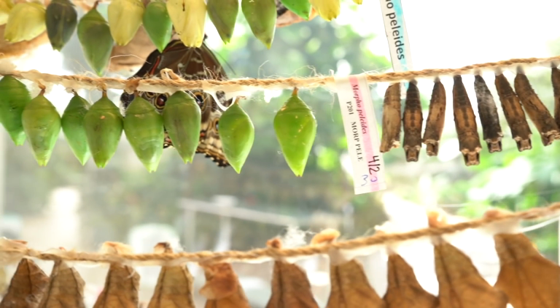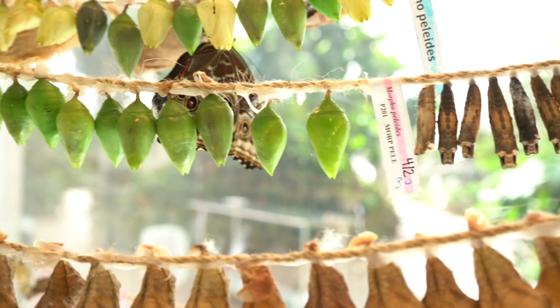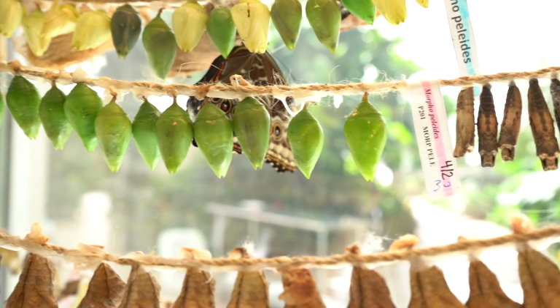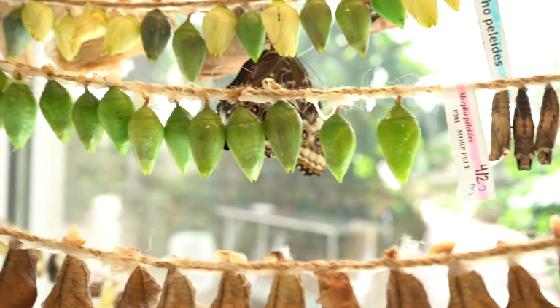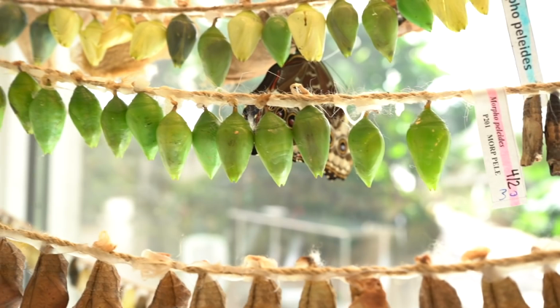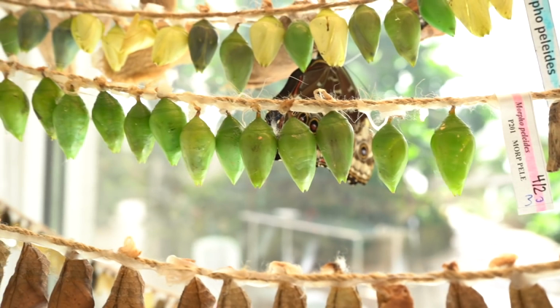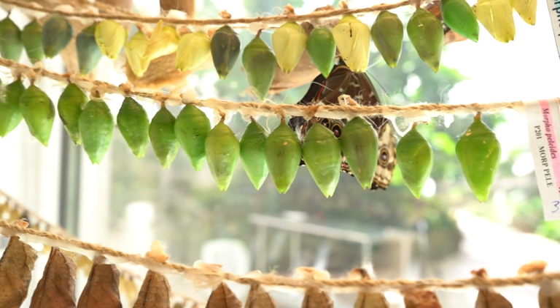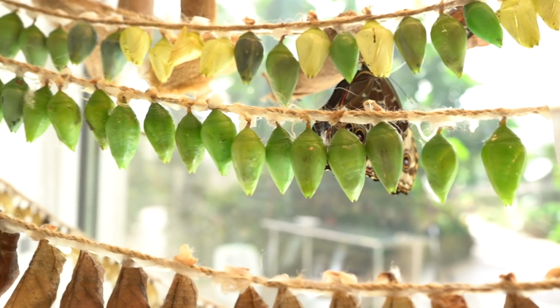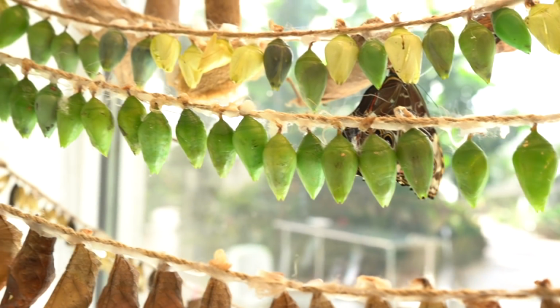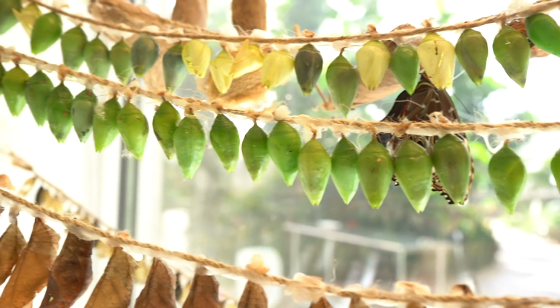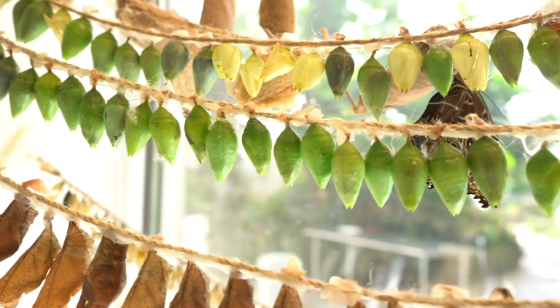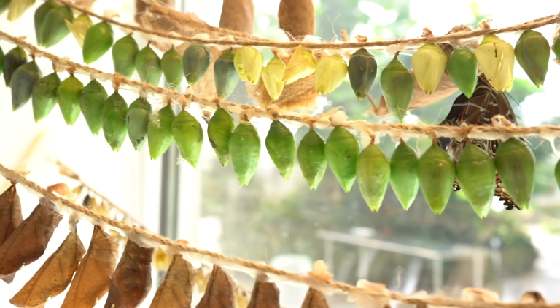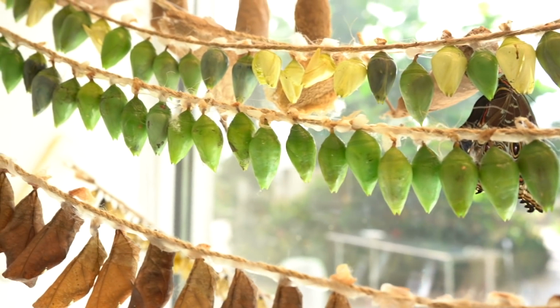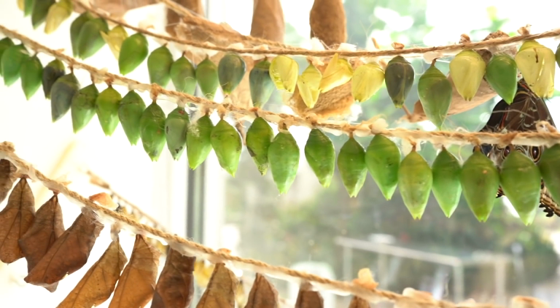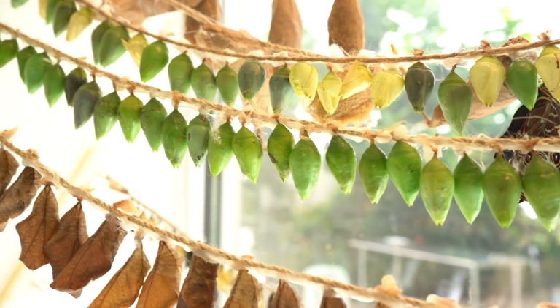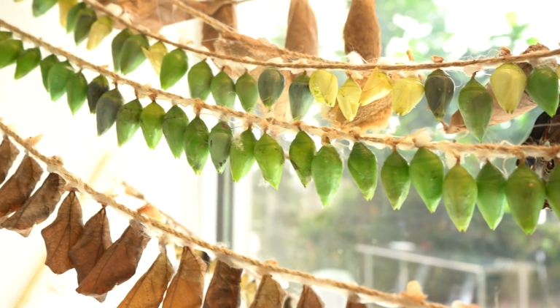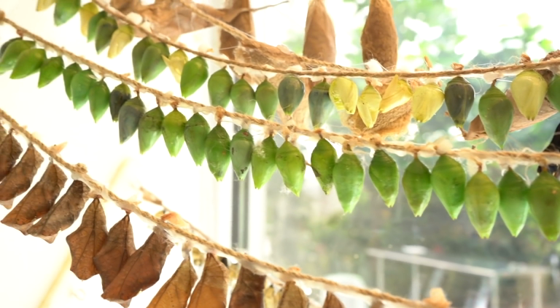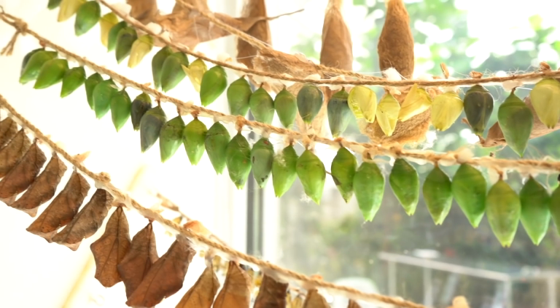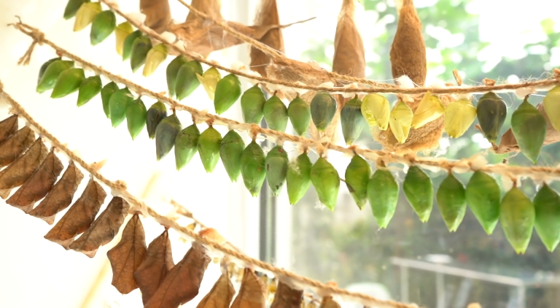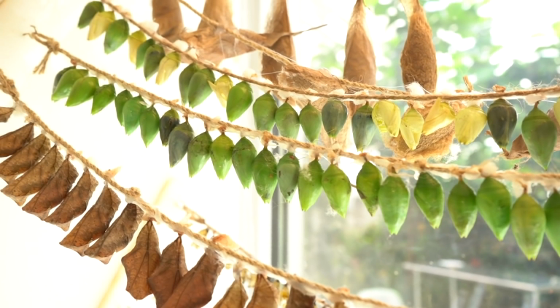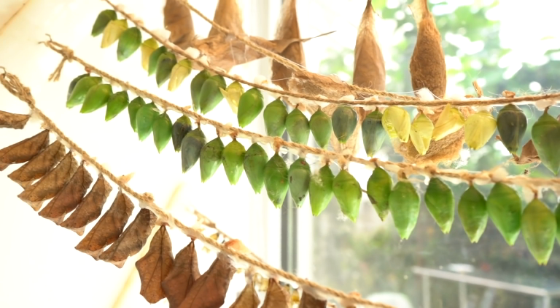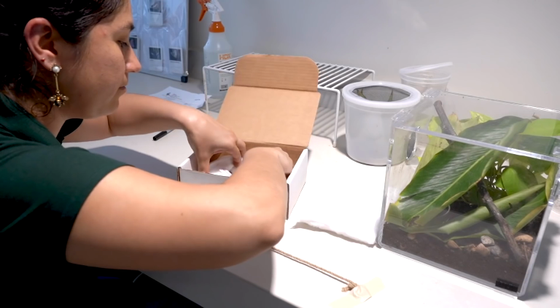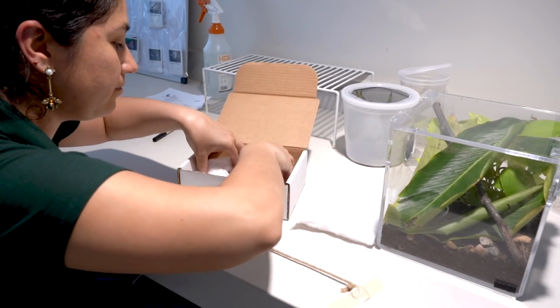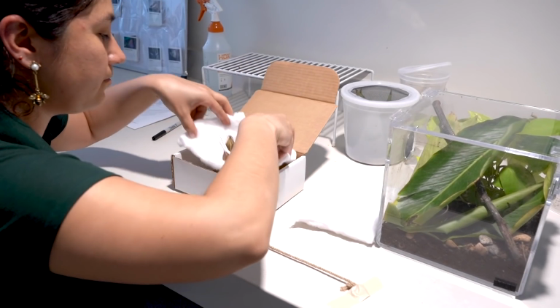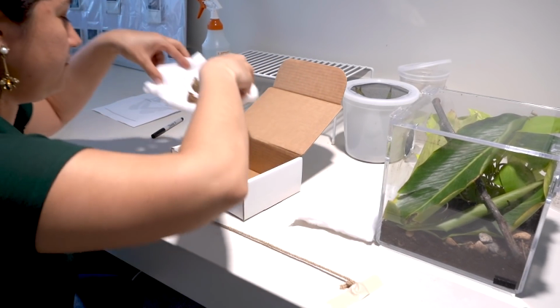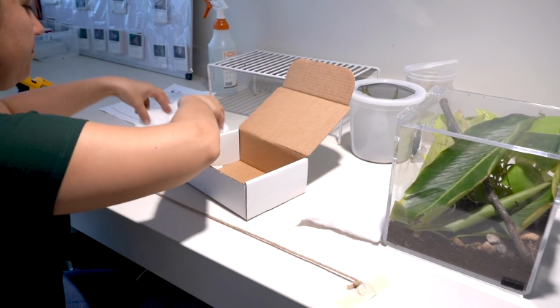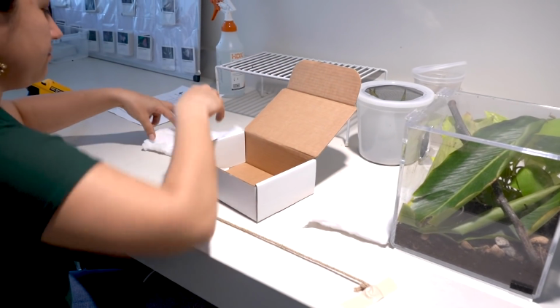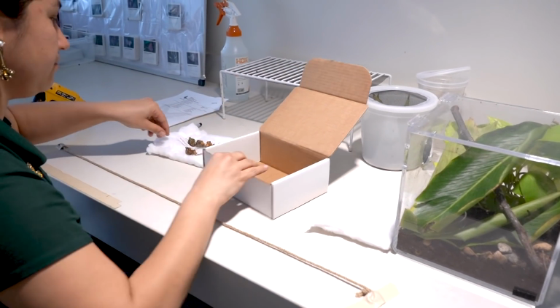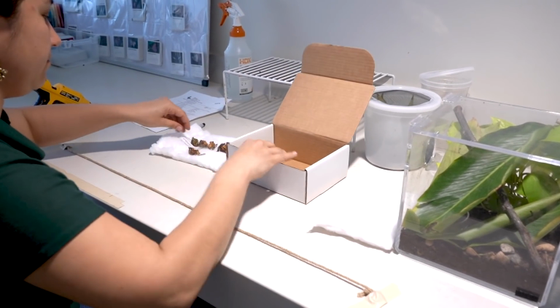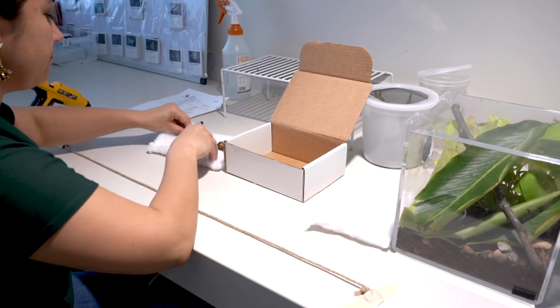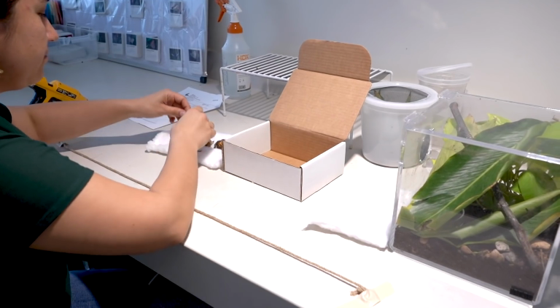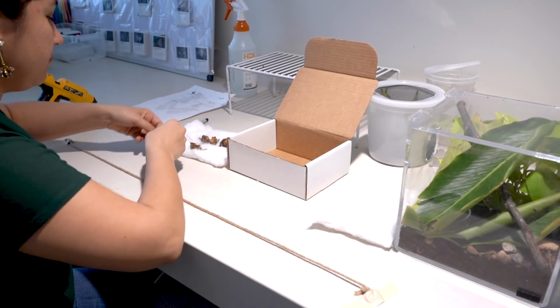When they reach the chrysalis stage, they are carefully counted and sent to our distributors. They arrive on passenger planes, undergo careful inspection as they arrive in the United States, and finally make their way to us at the Butterfly Biosphere.